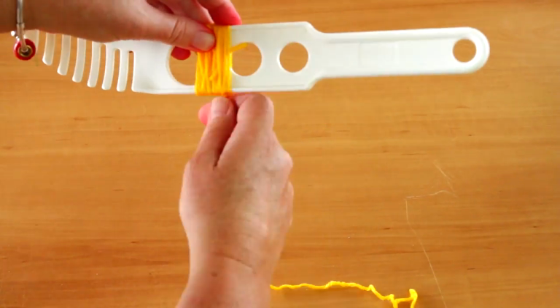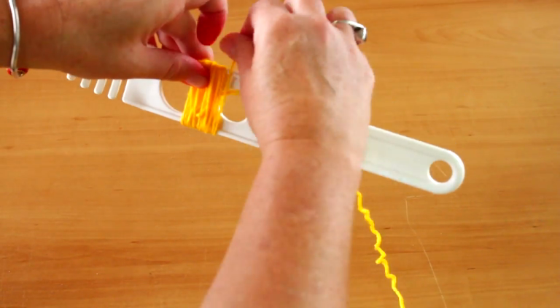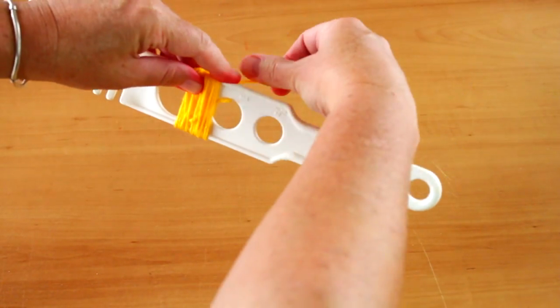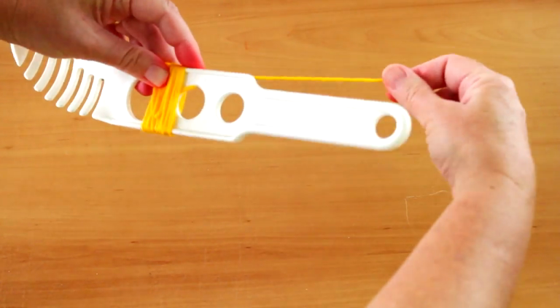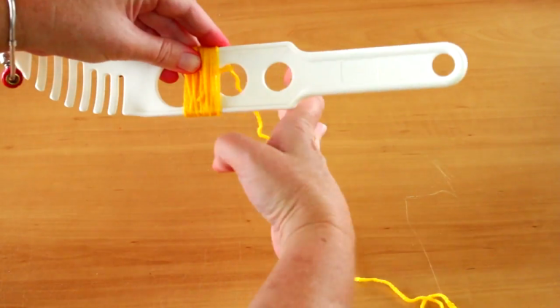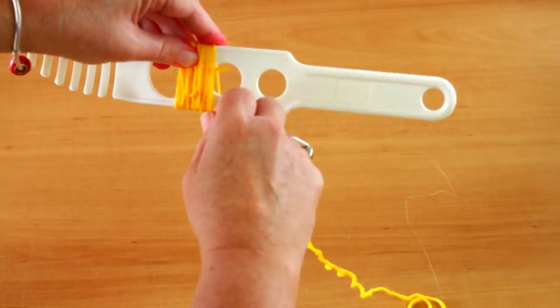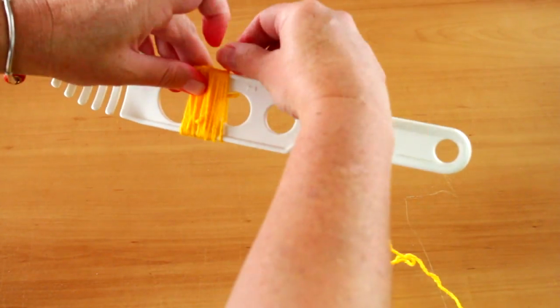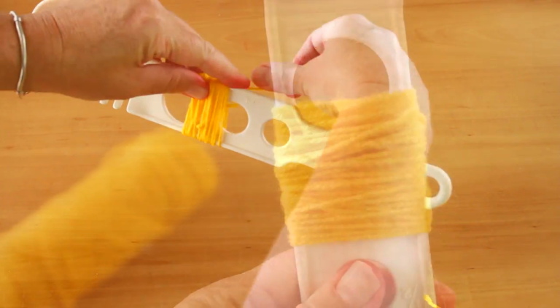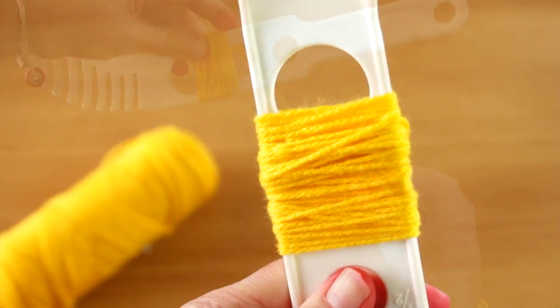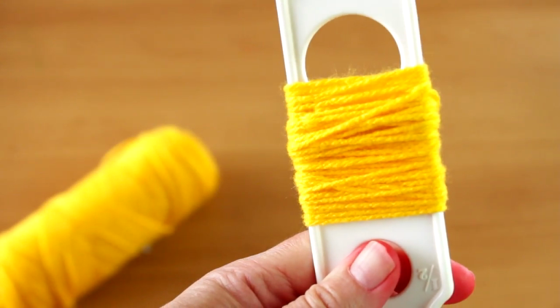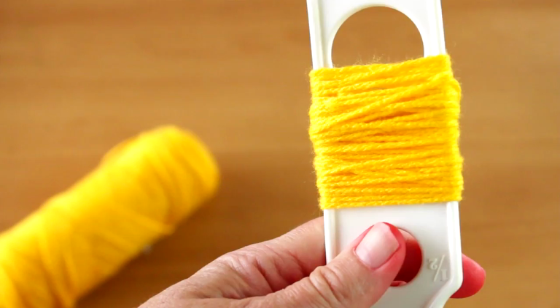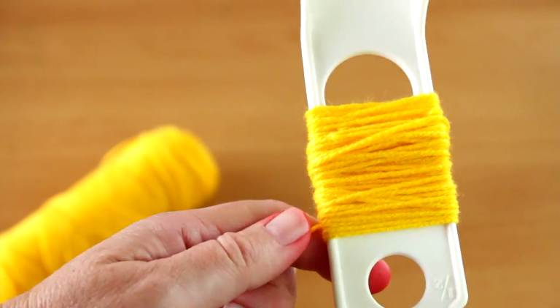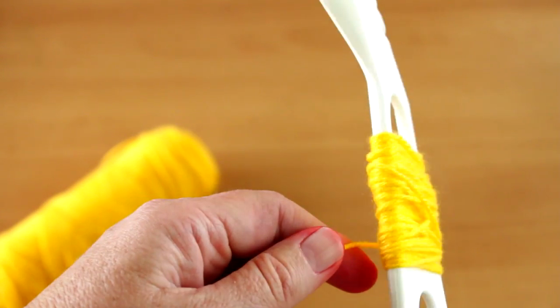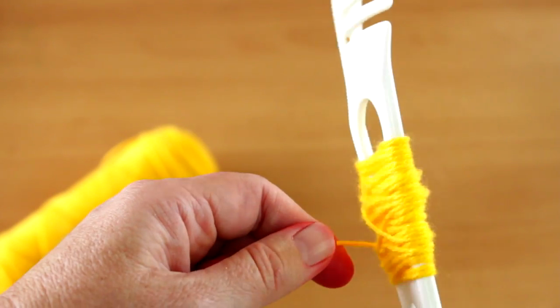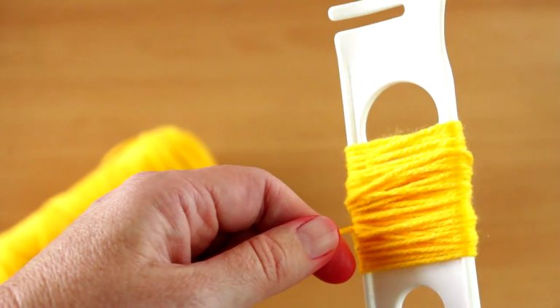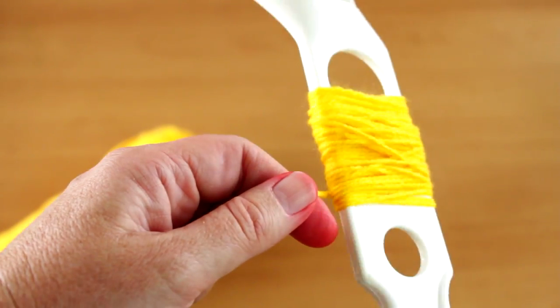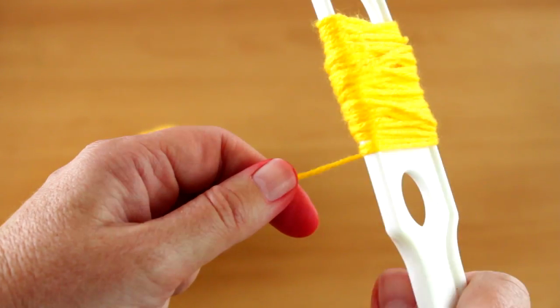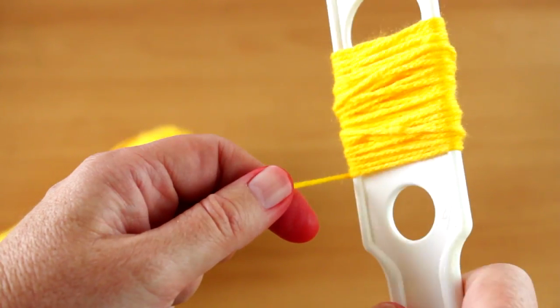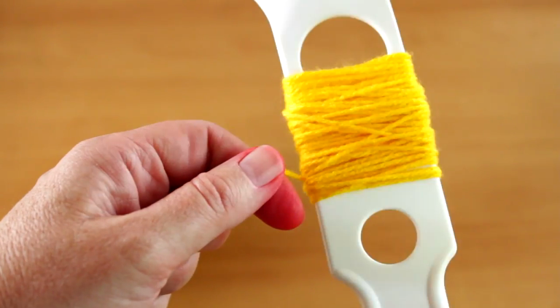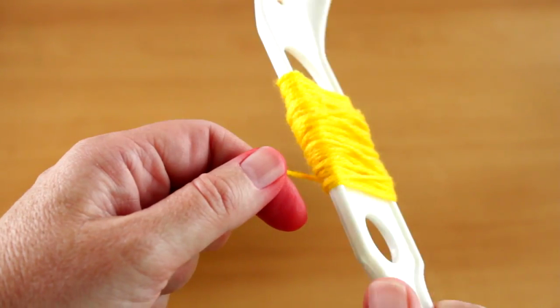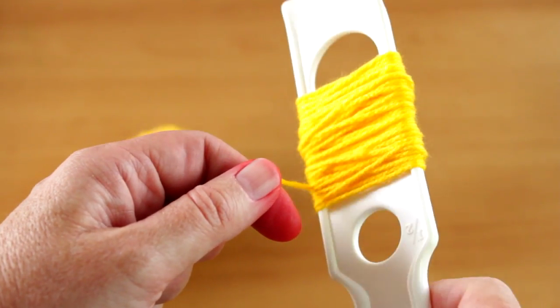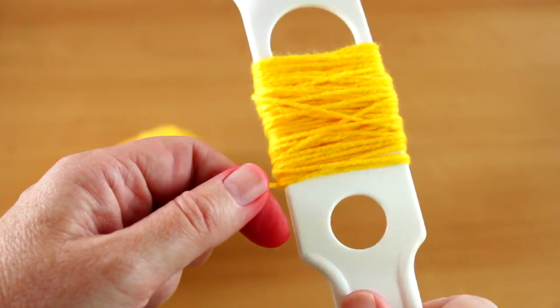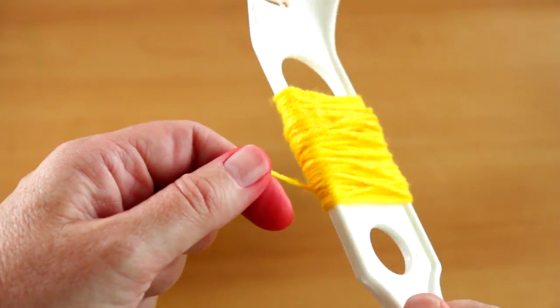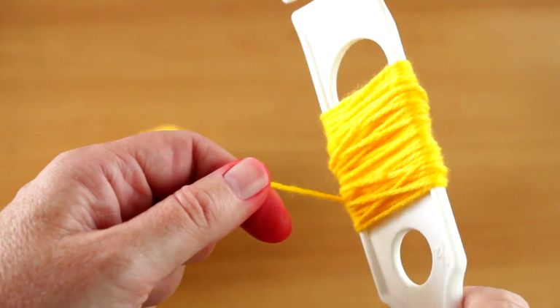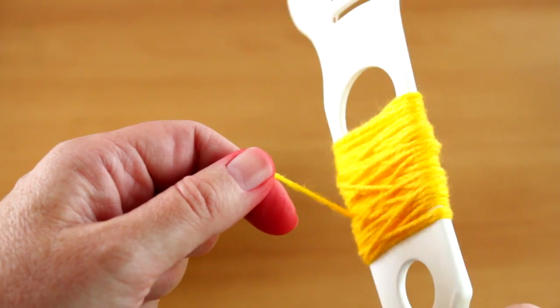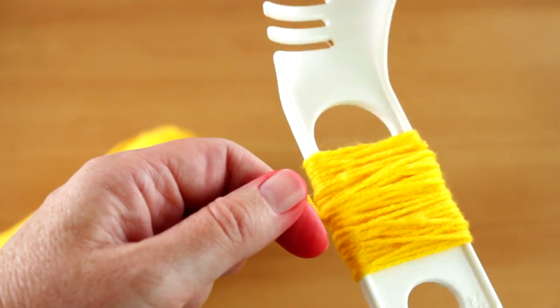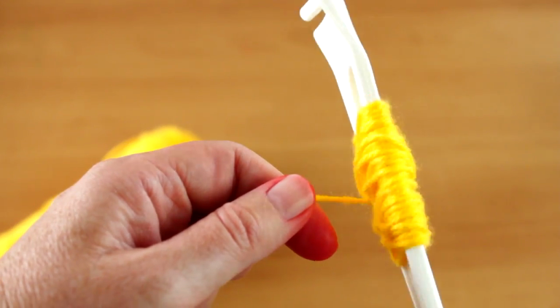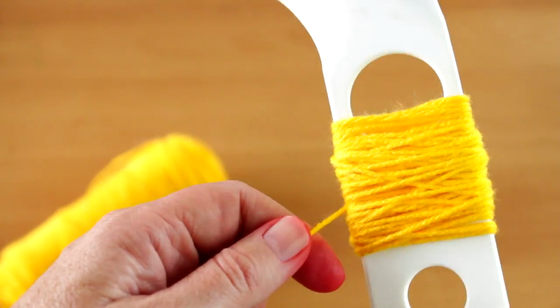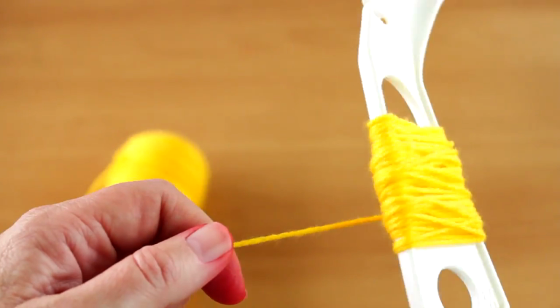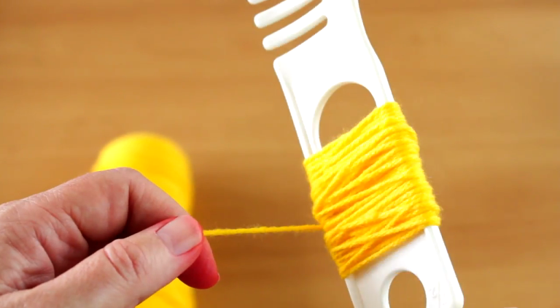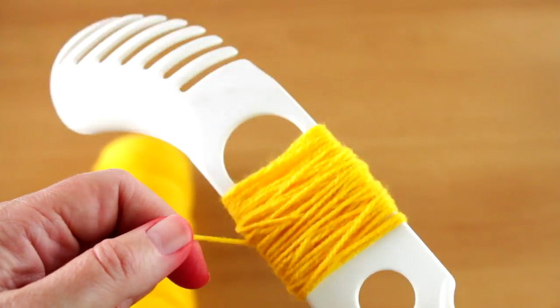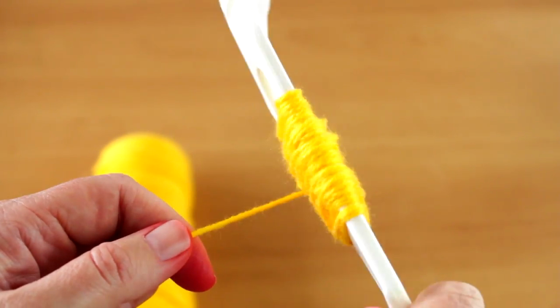I used a pasta spoon with the measuring holes to make the pom poms, but you can make the pom poms using any method. Start to wind the wool around the spoon. We are going to make the chick's head first, so we need to make a small pom pom.